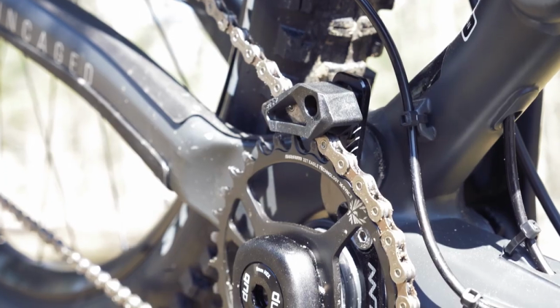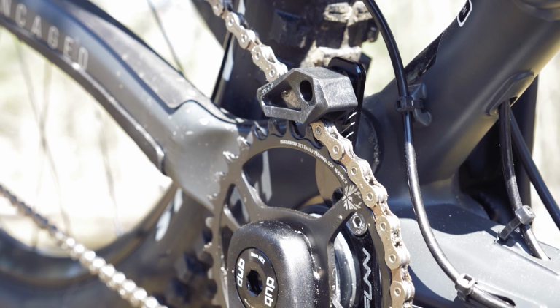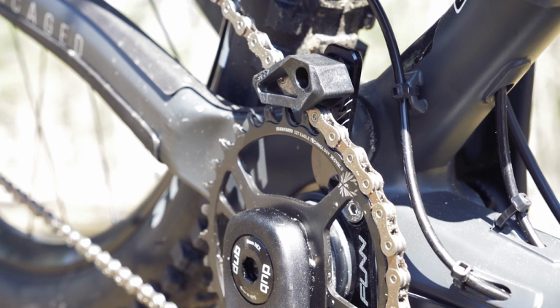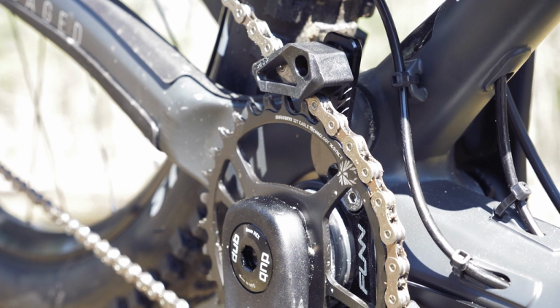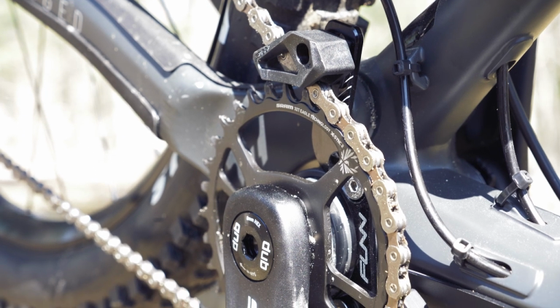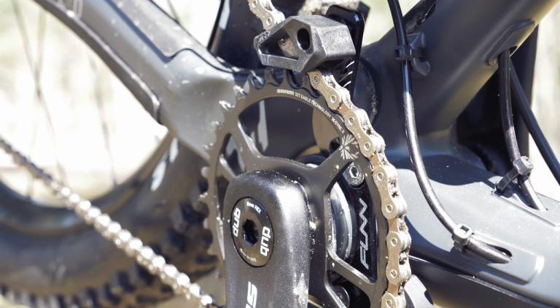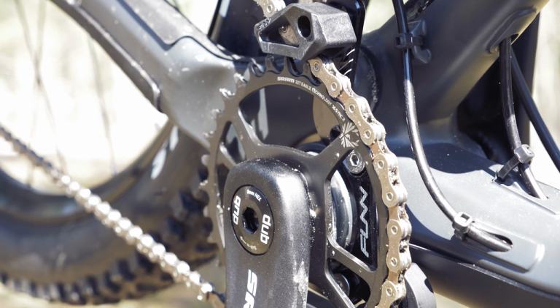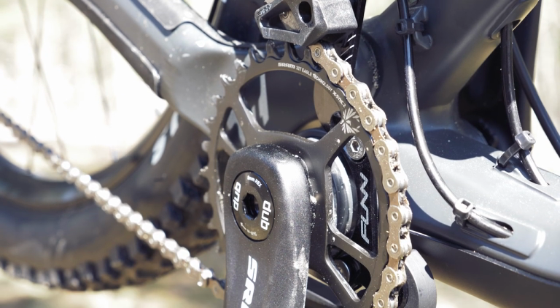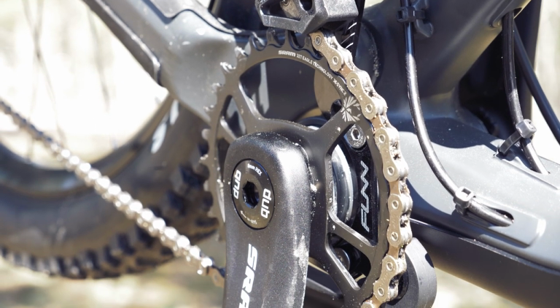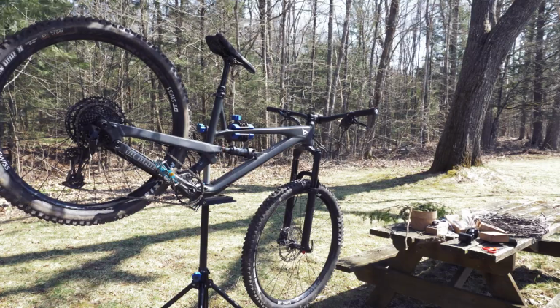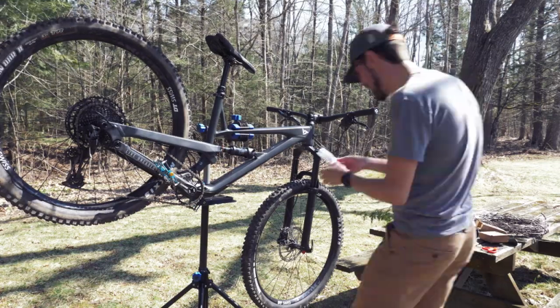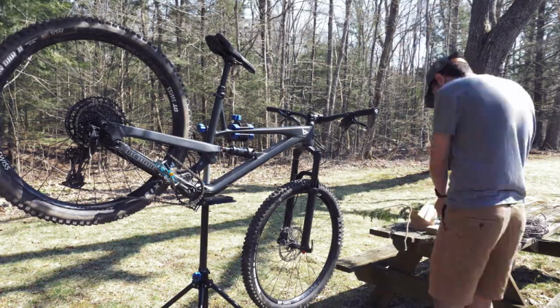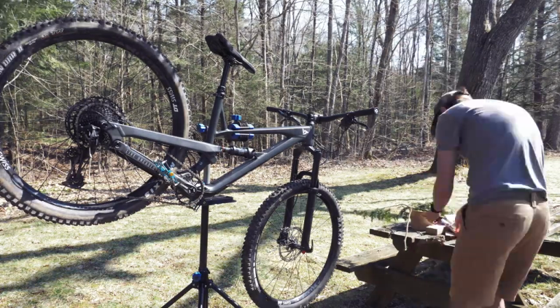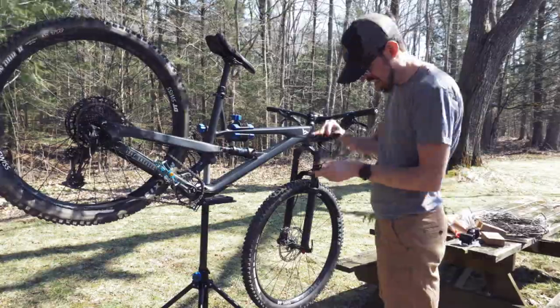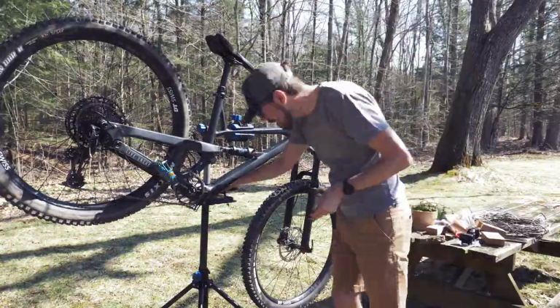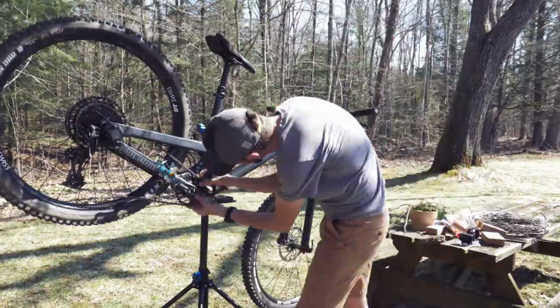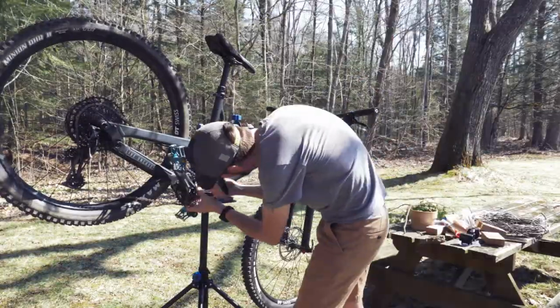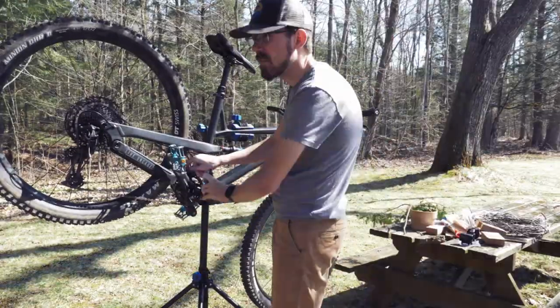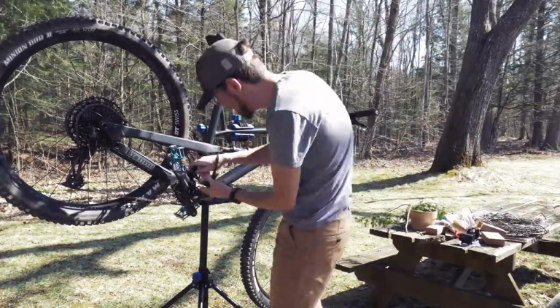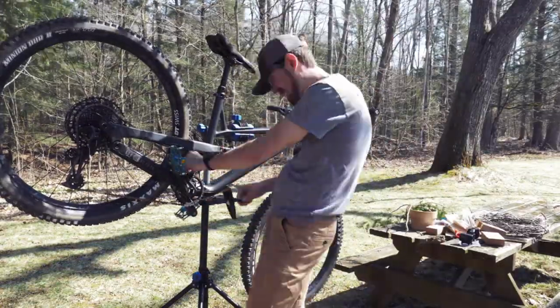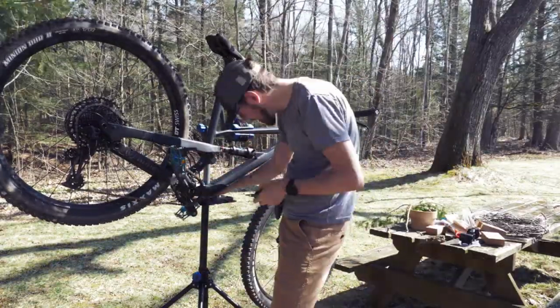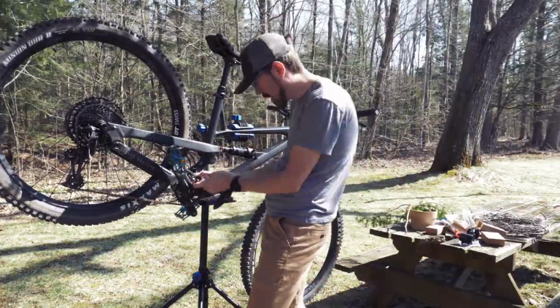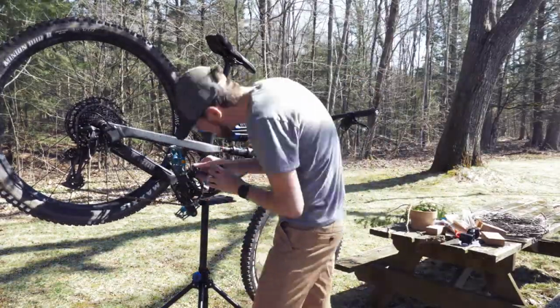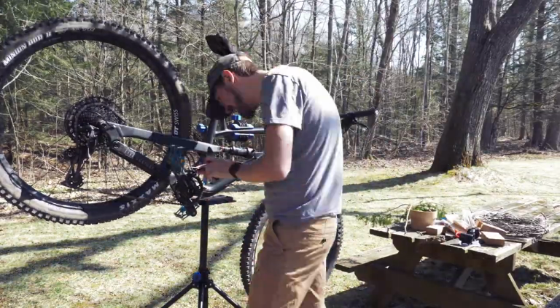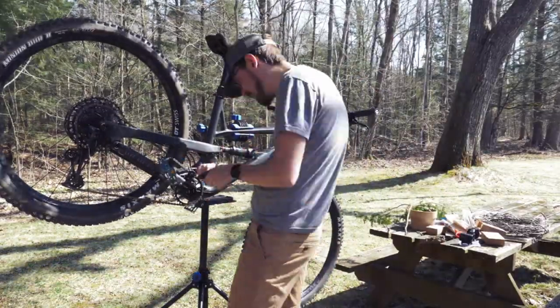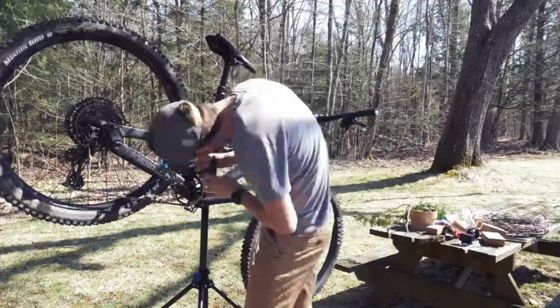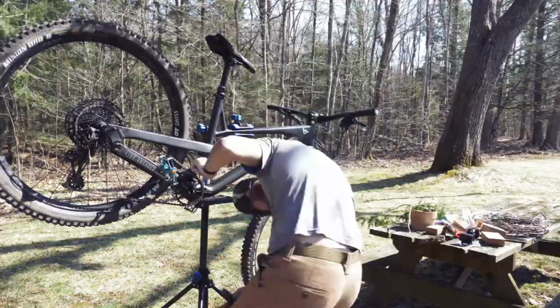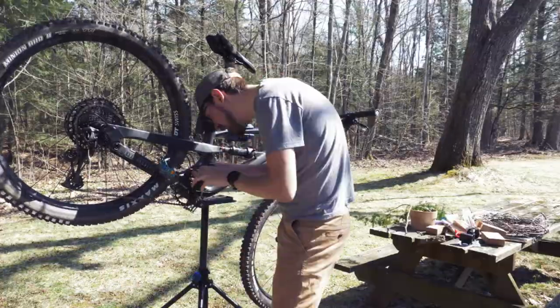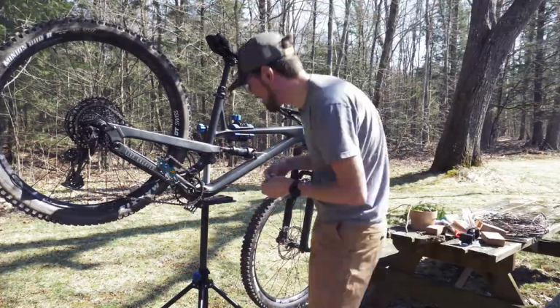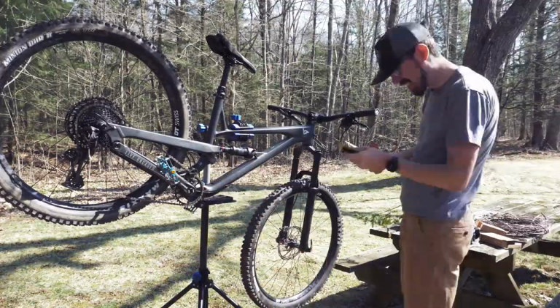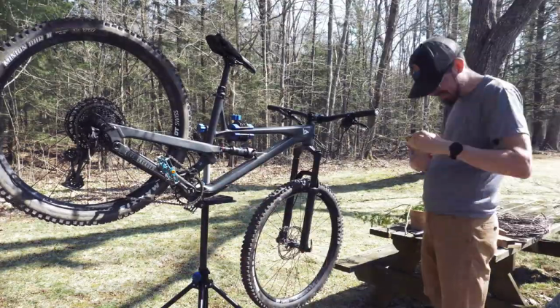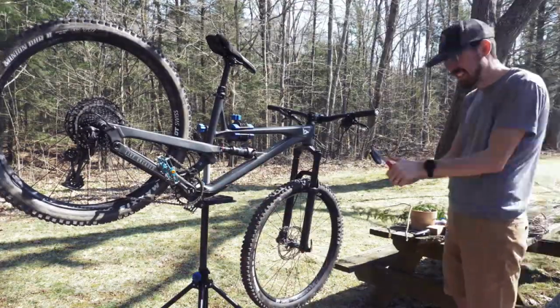And that's it. As promised, this install was fairly easy. I took the close-up shots while installing them on my wife's bike, but here's the entire process of installing them on mine. It took about 14 minutes, and that was while being constantly distracted by my daughter.